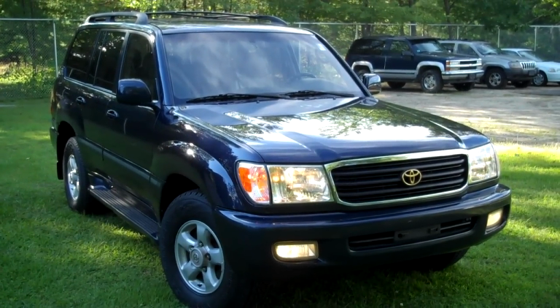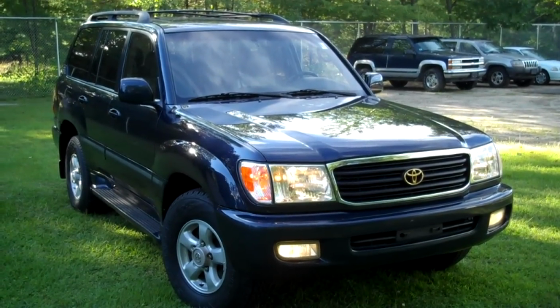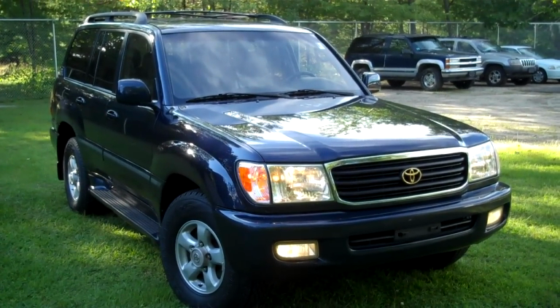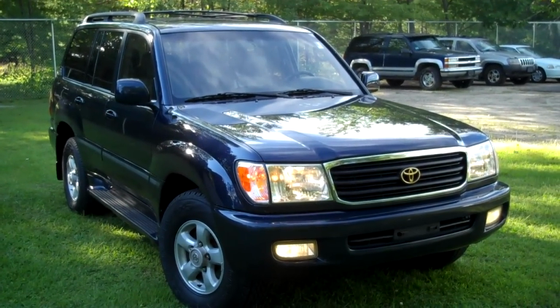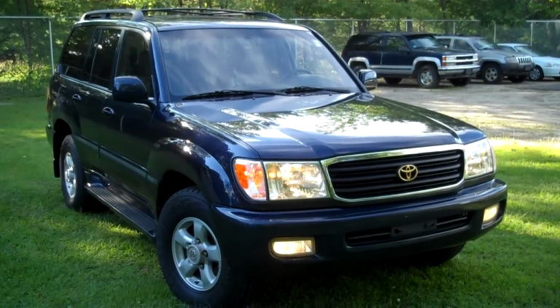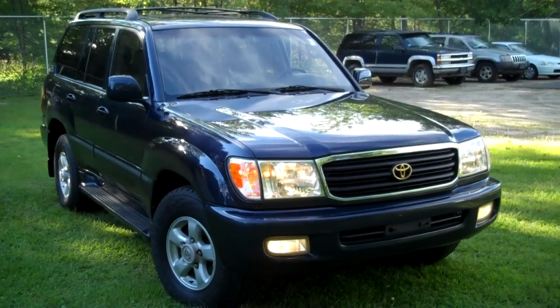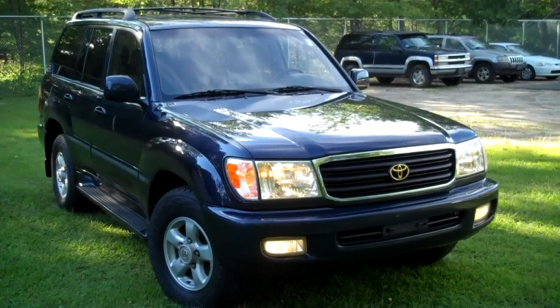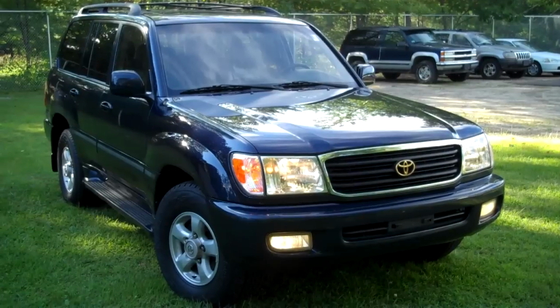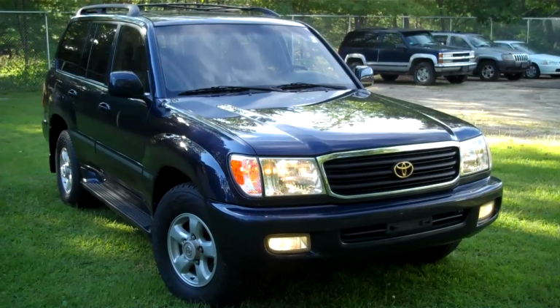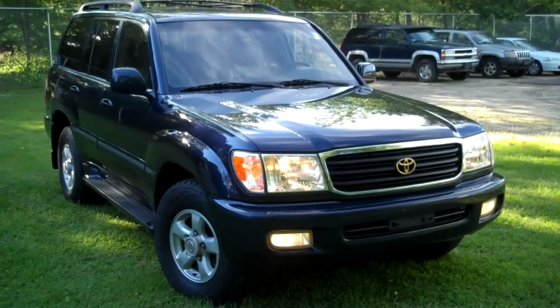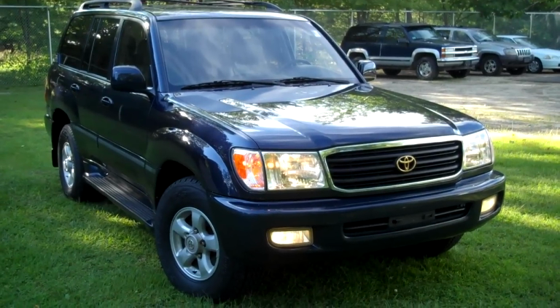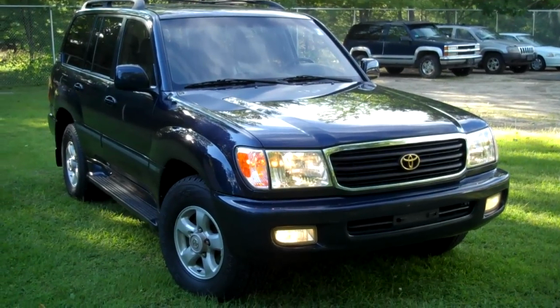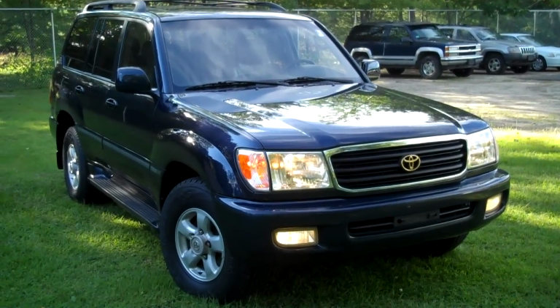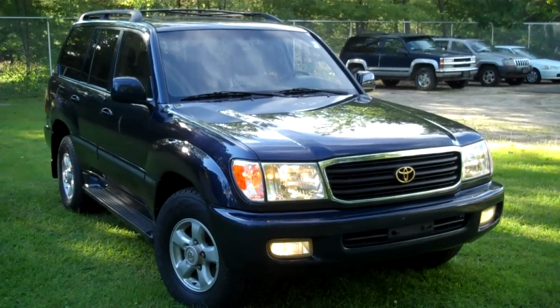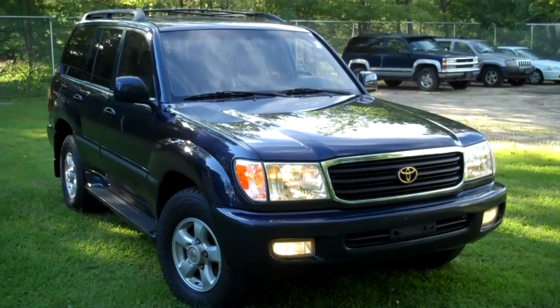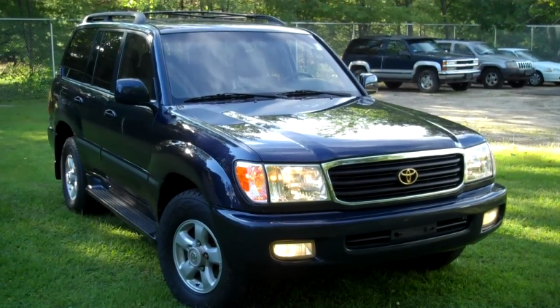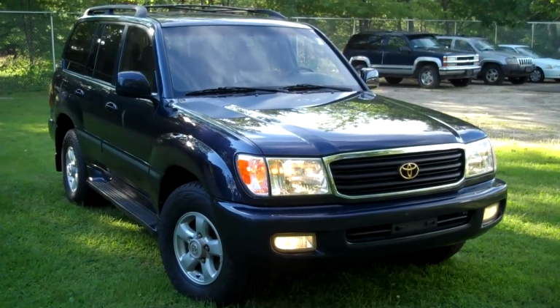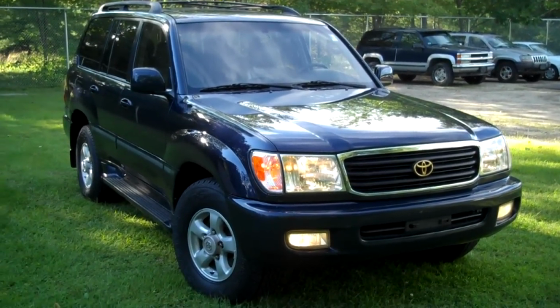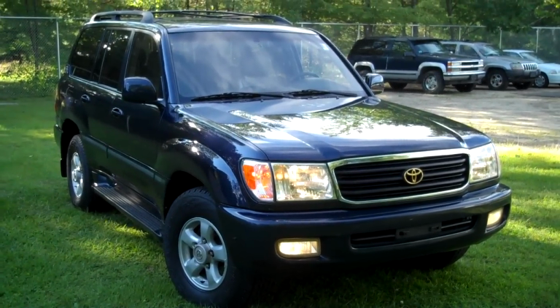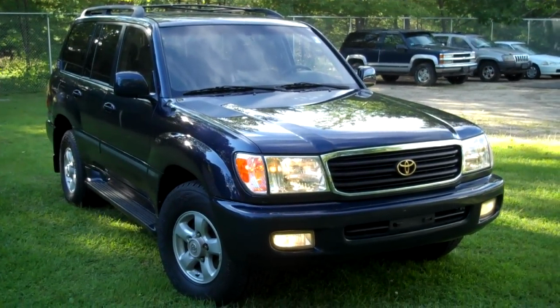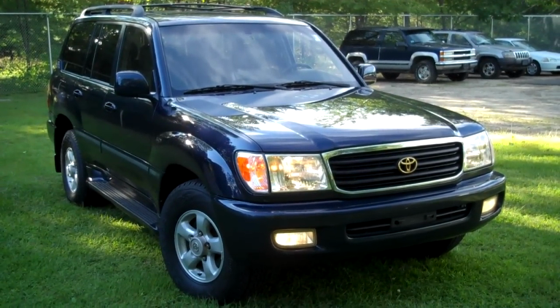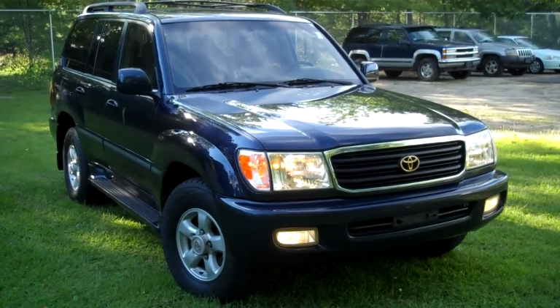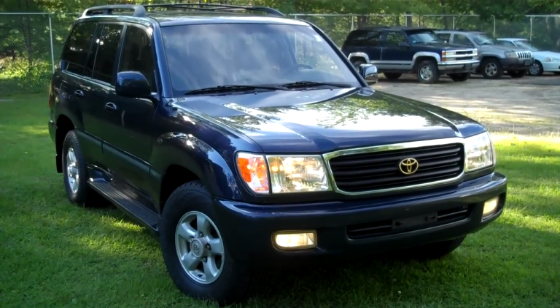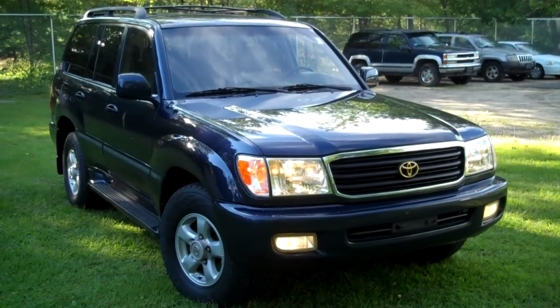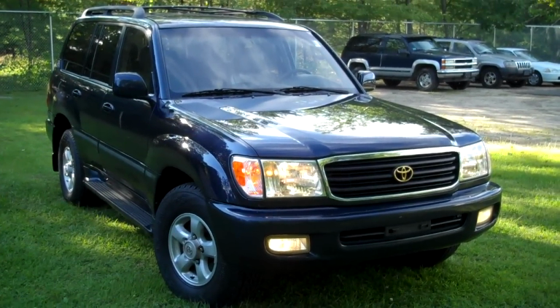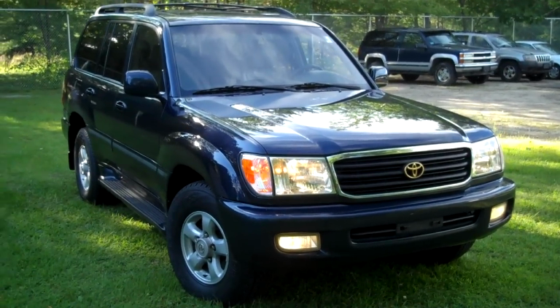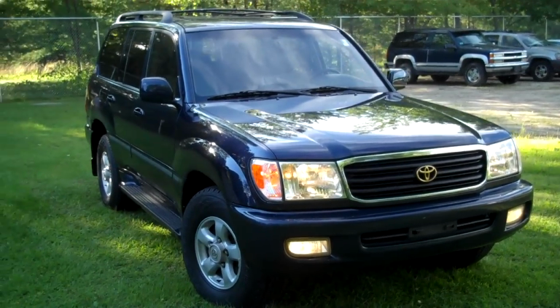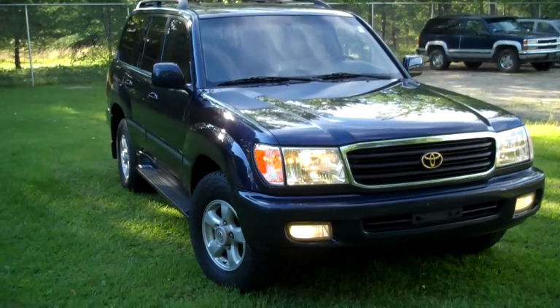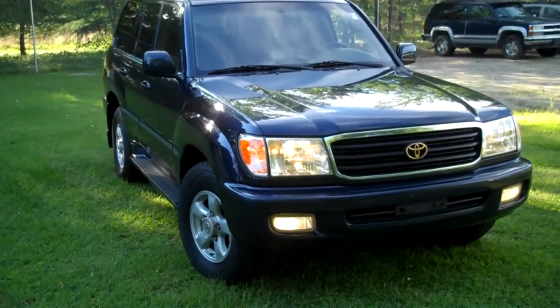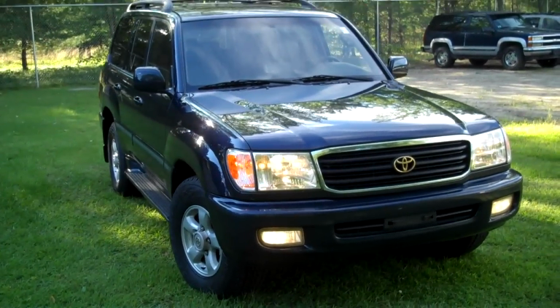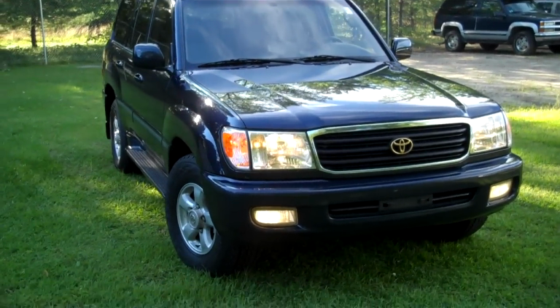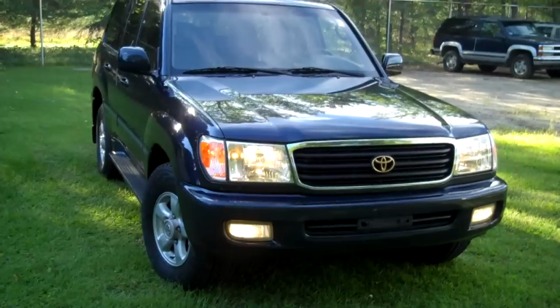Hi, this is George with Fenton Family Dealerships. I'm here today to show you this 1998 Toyota Land Cruiser.